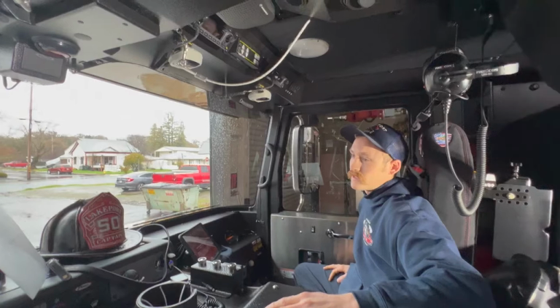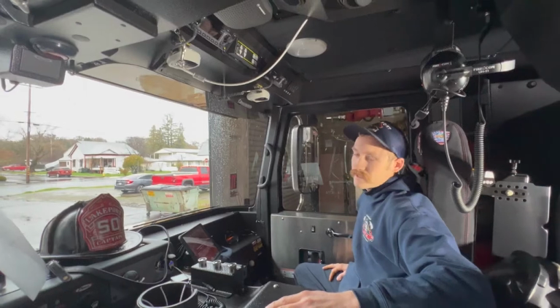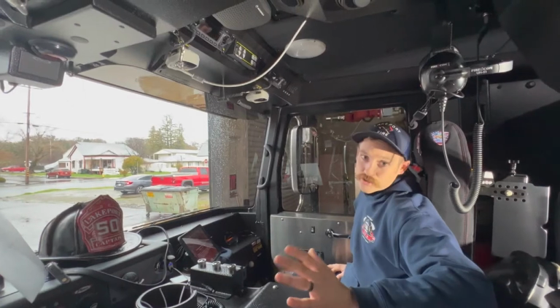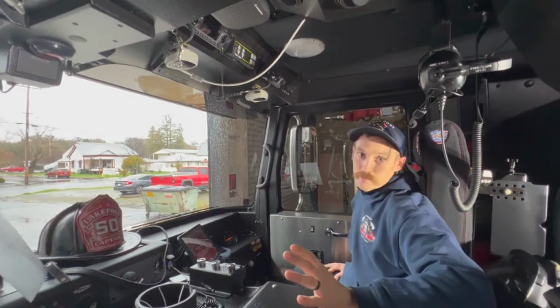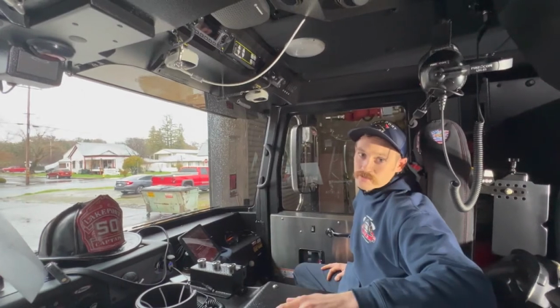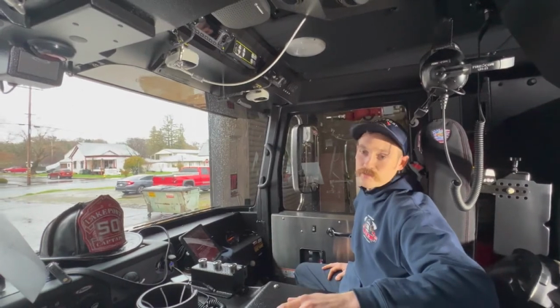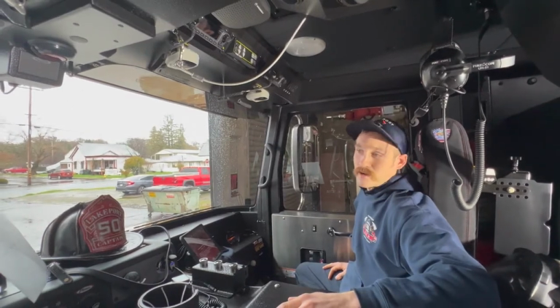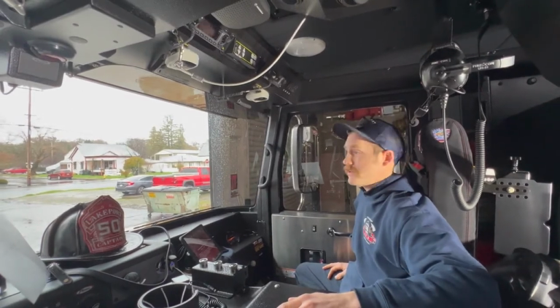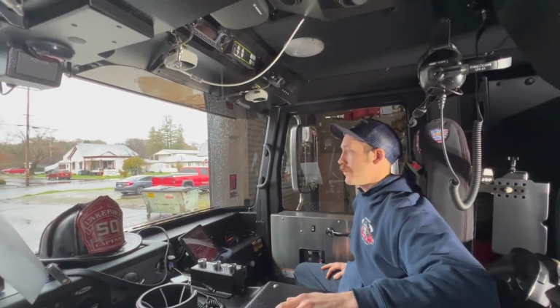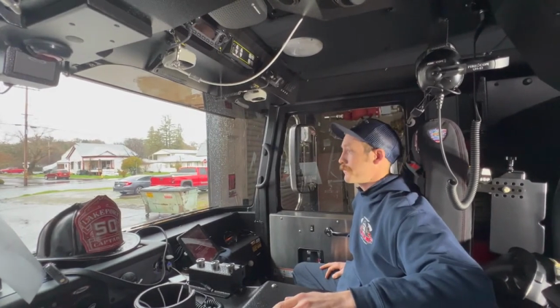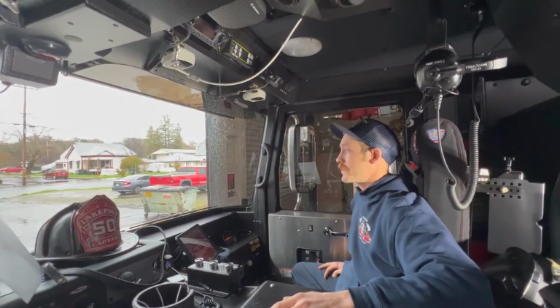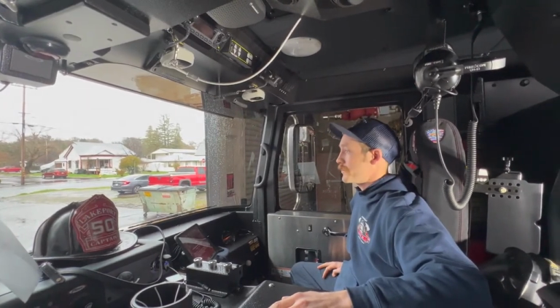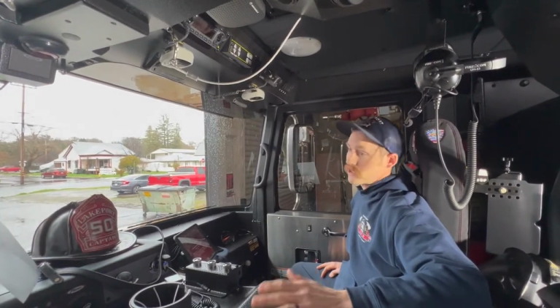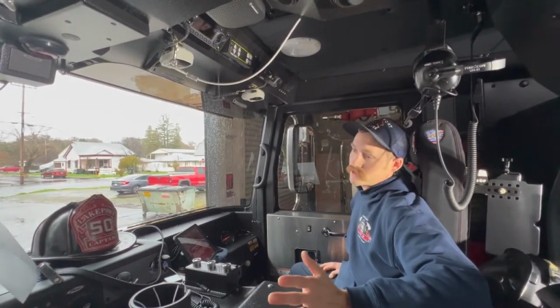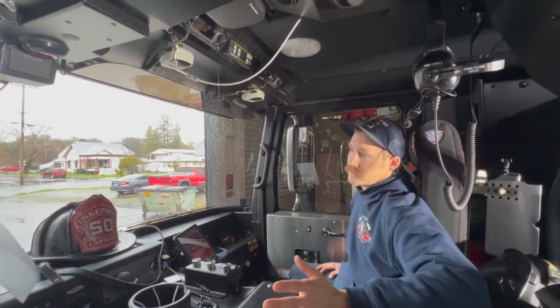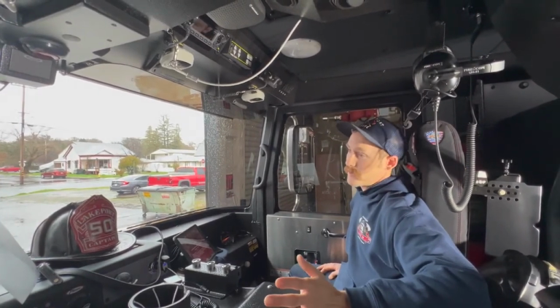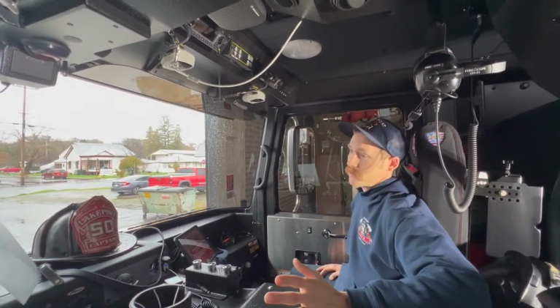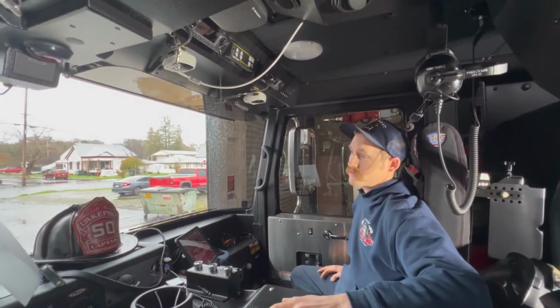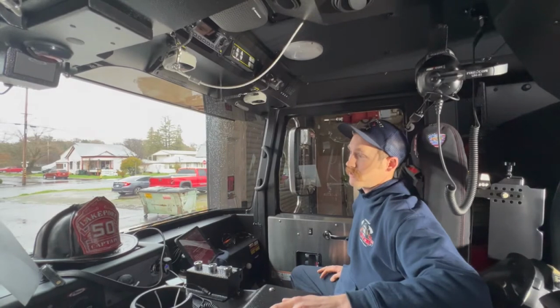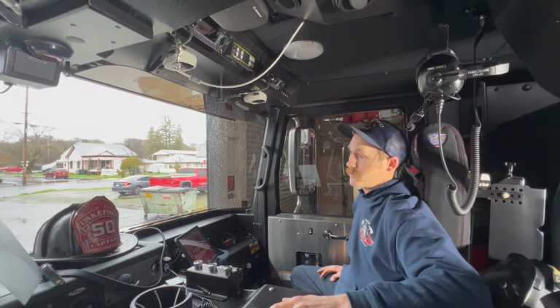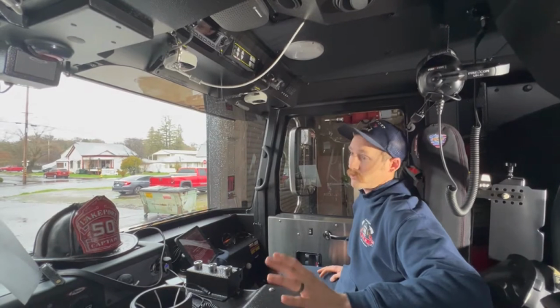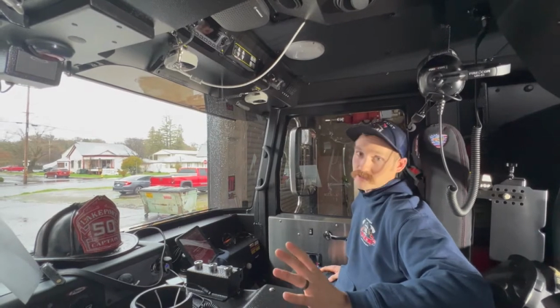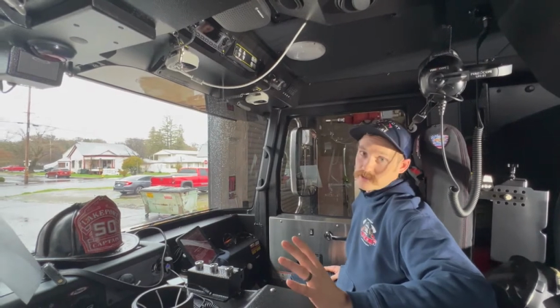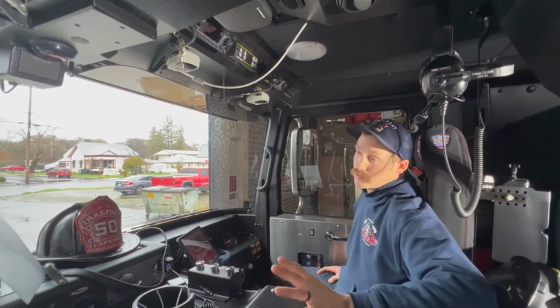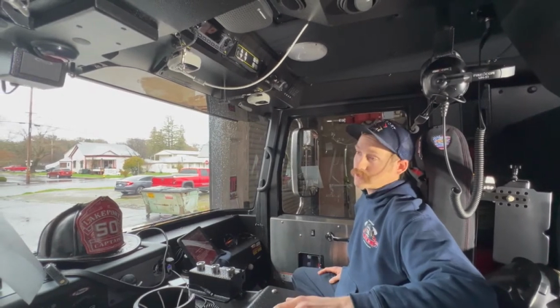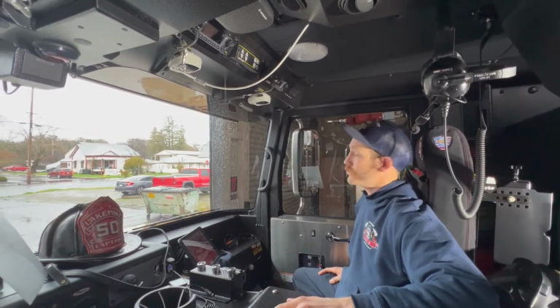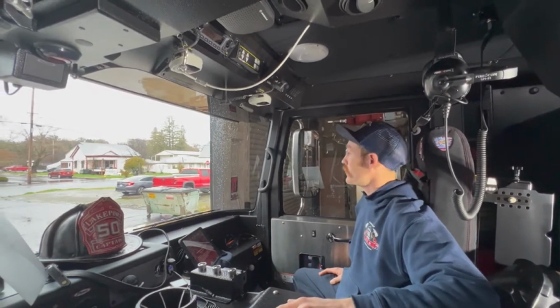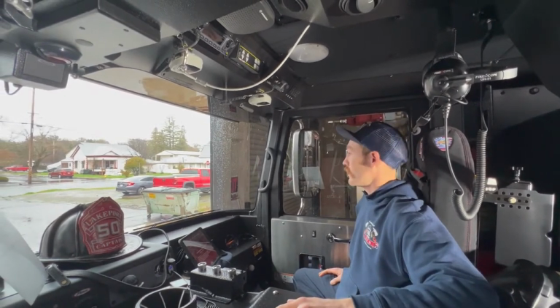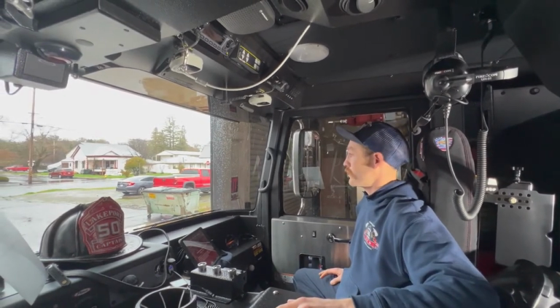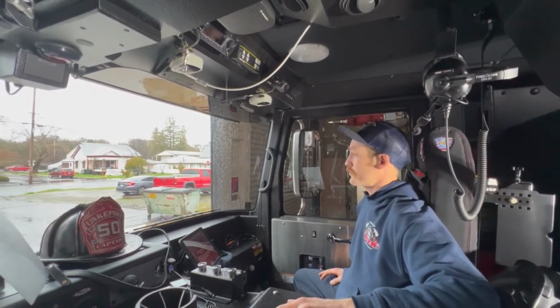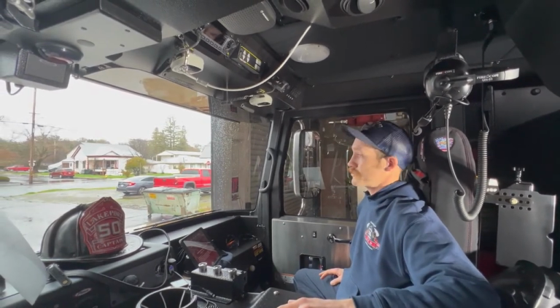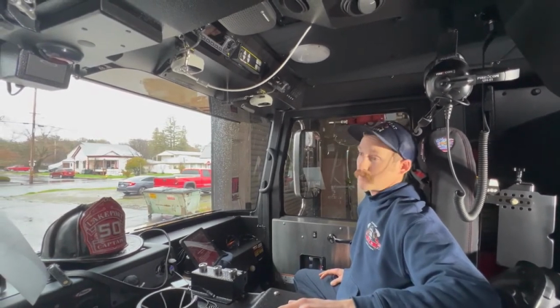Hey guys, Jordan Mills, Lakeport Fire. I'm here to talk to you today about our radios and our new 2022 Pearson Enforcer Pumper.